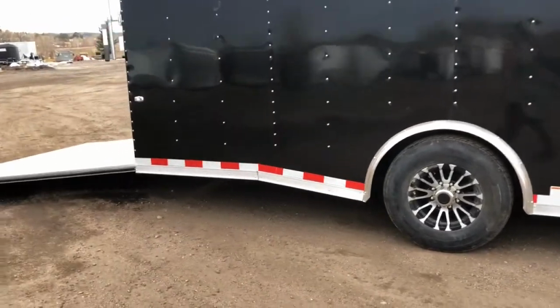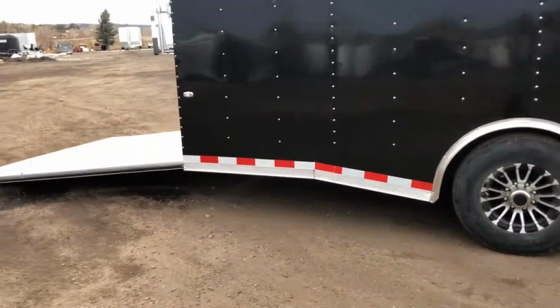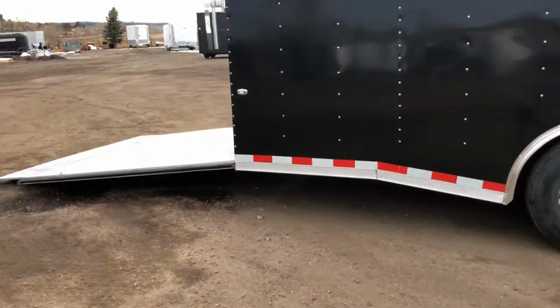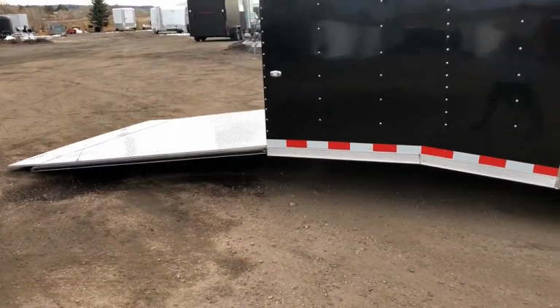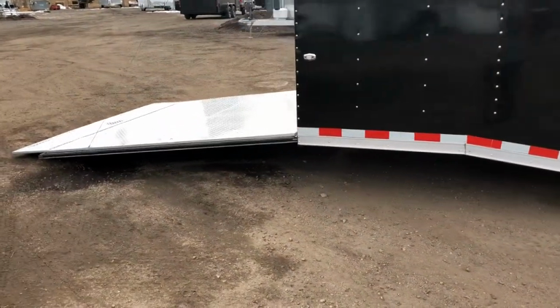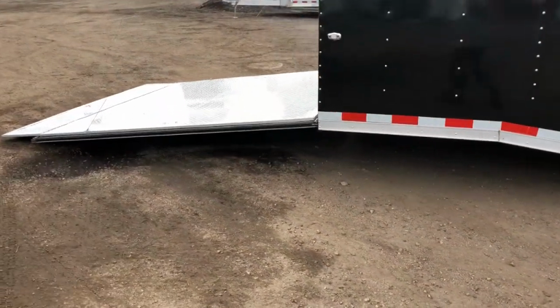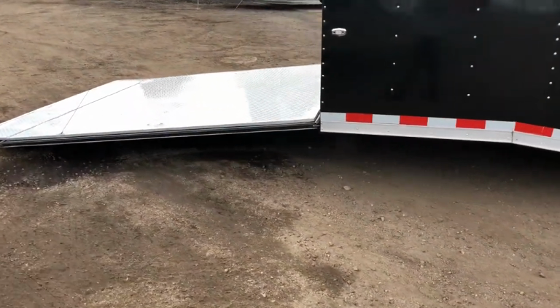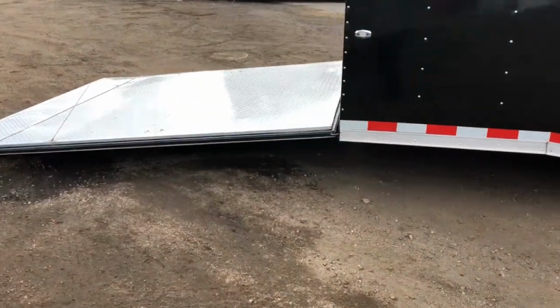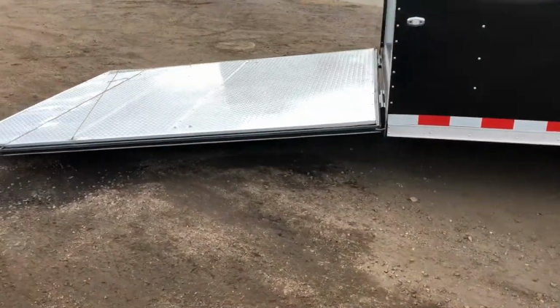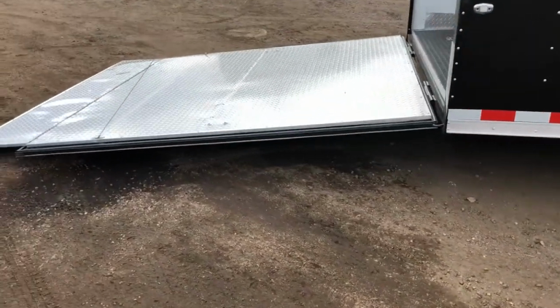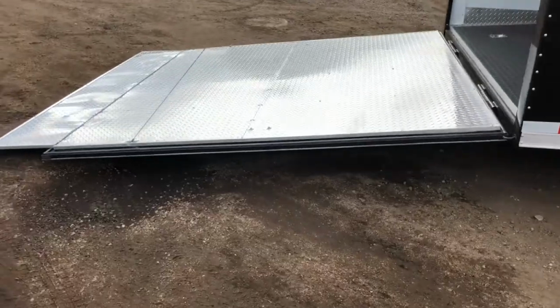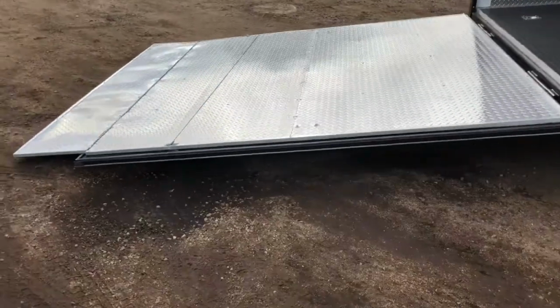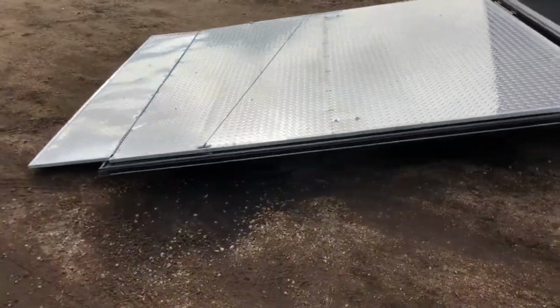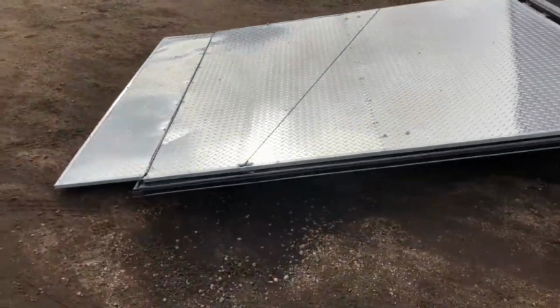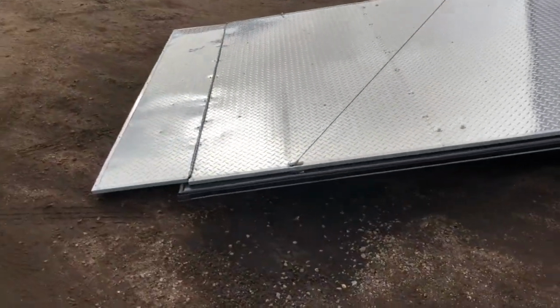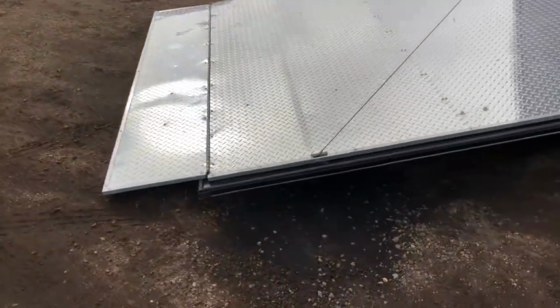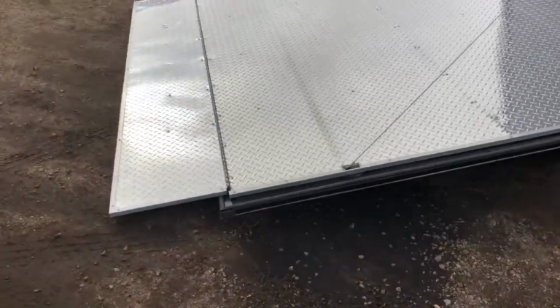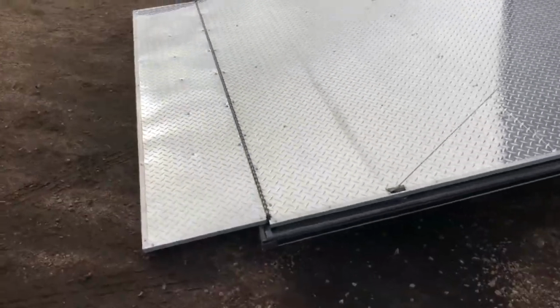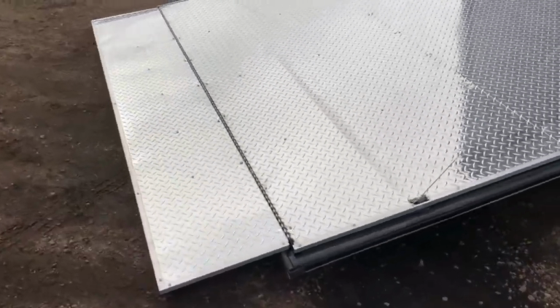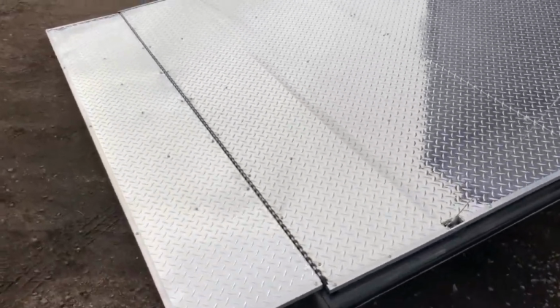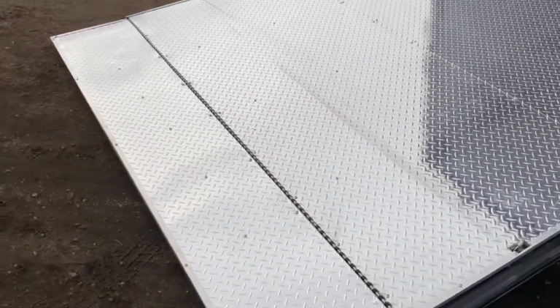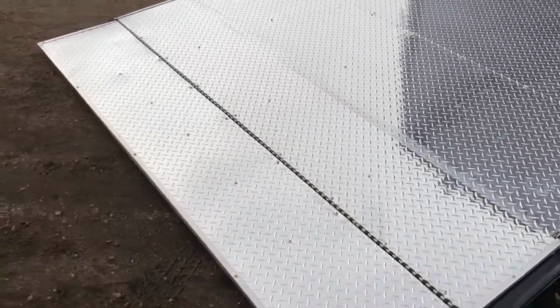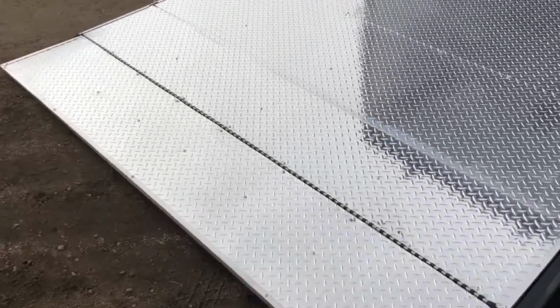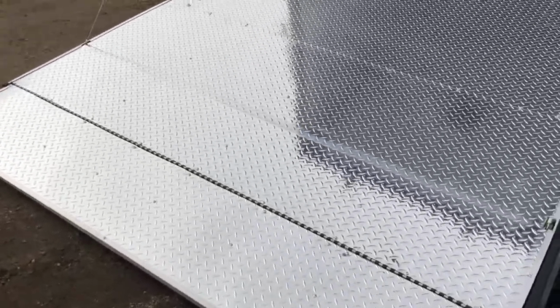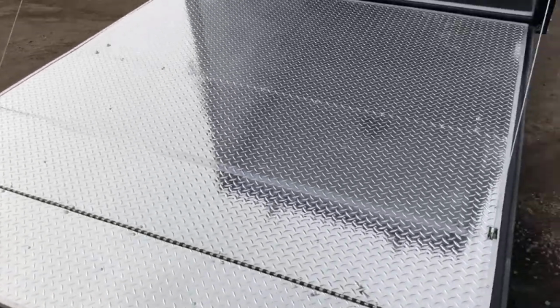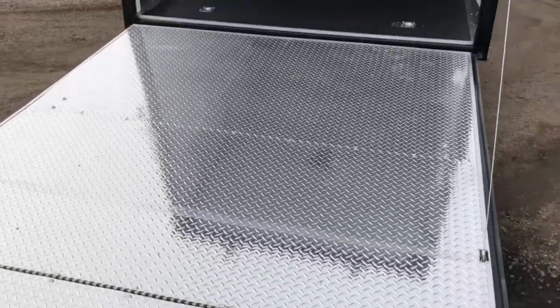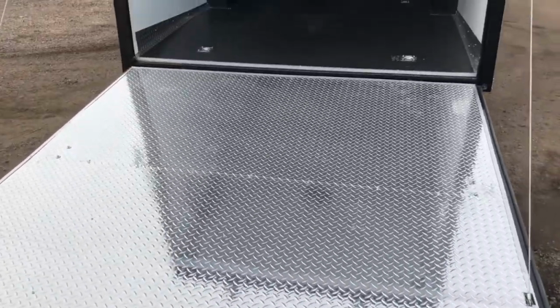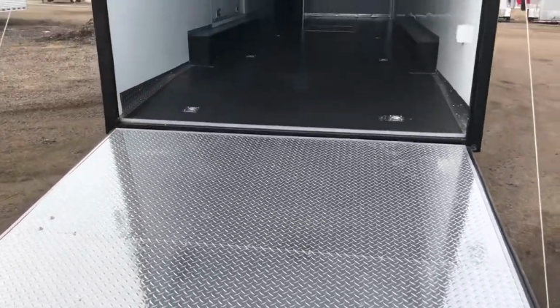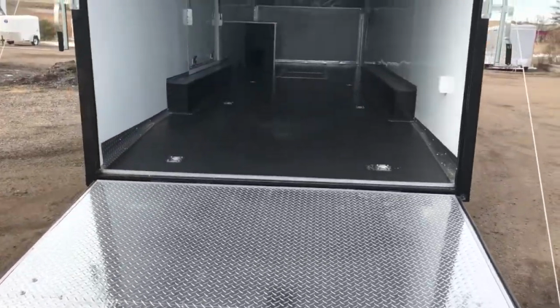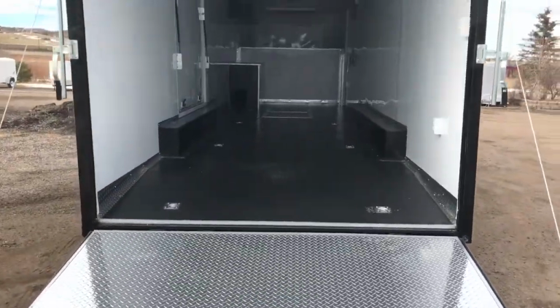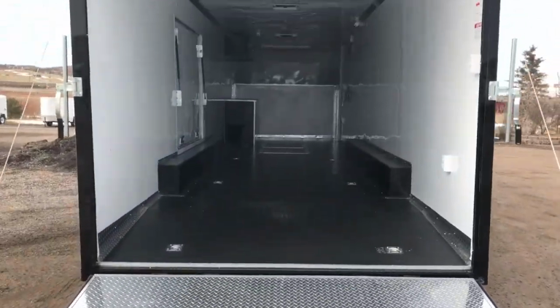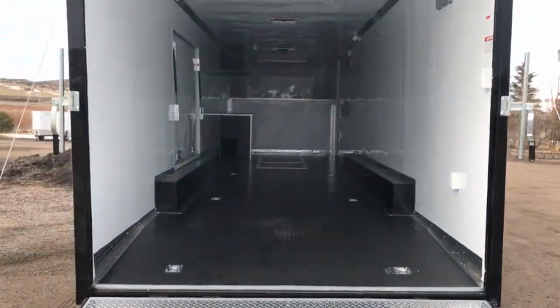This also has a heavy-duty rear ramp door — more heavy-duty than your standard rear ramp door. It's in diamond plate. You also have a diamond plate transition flap, so great for lower profile cars. Also a dovetail in the rear, and here's the interior.